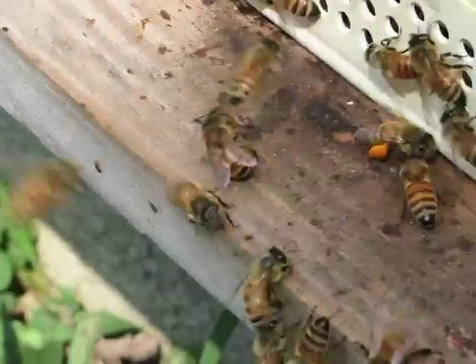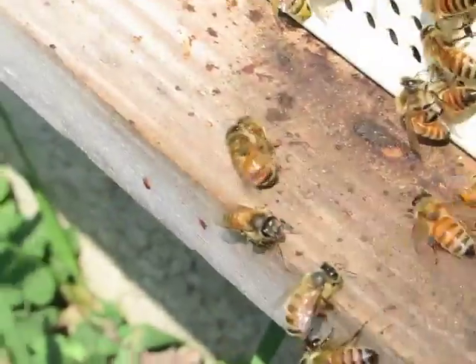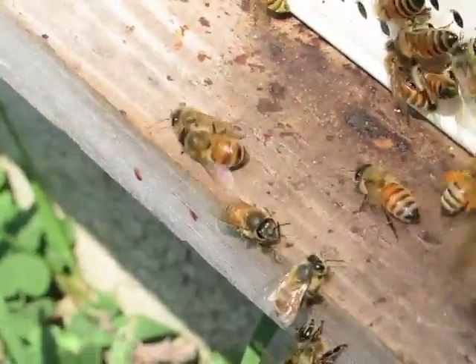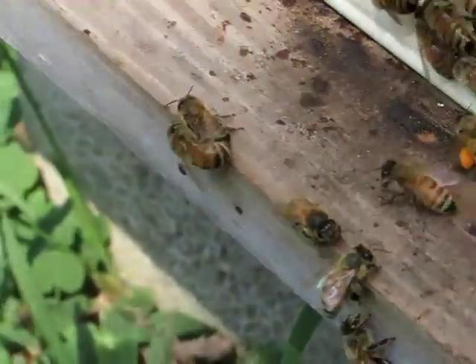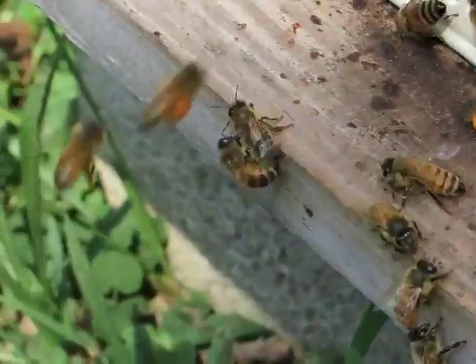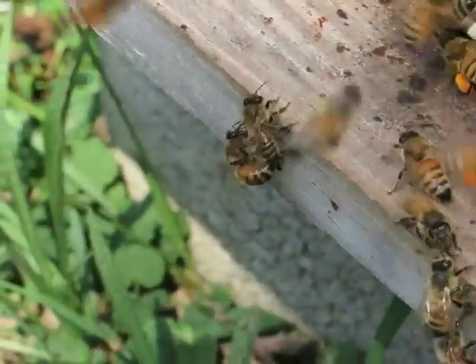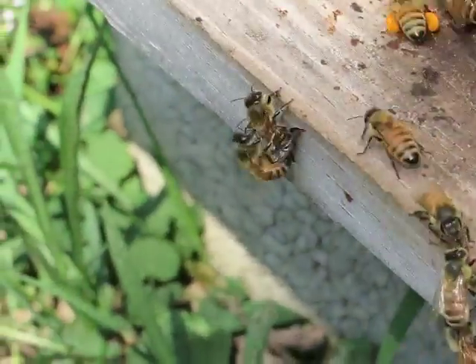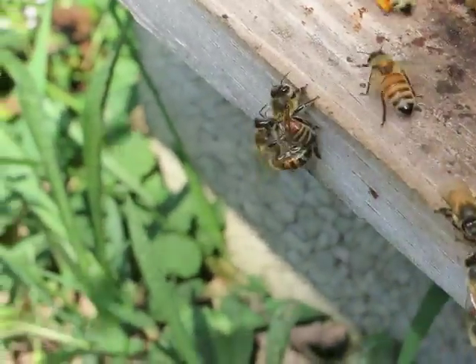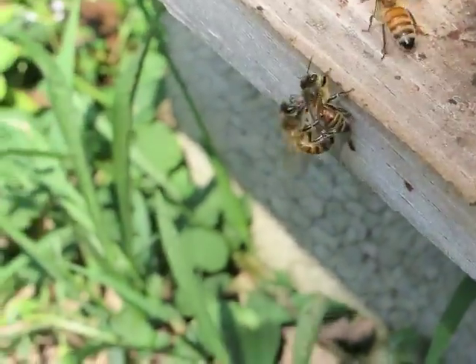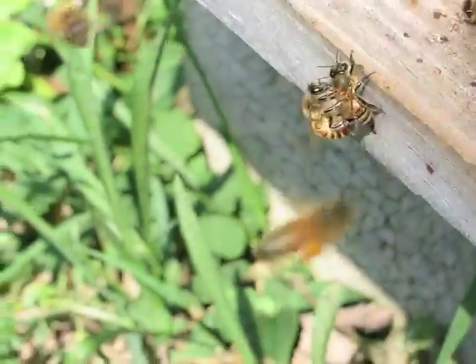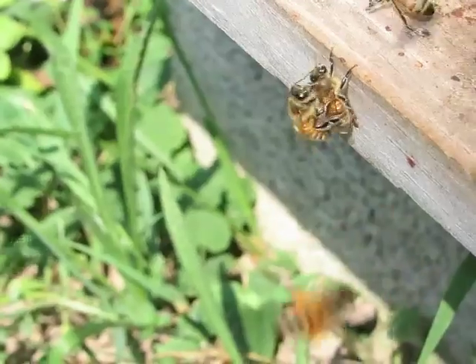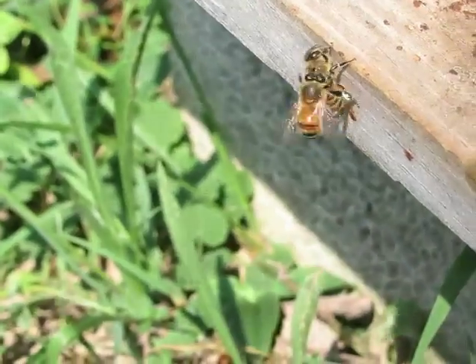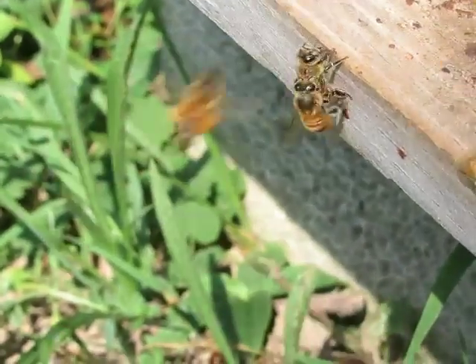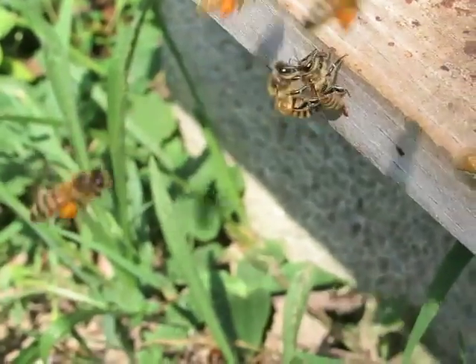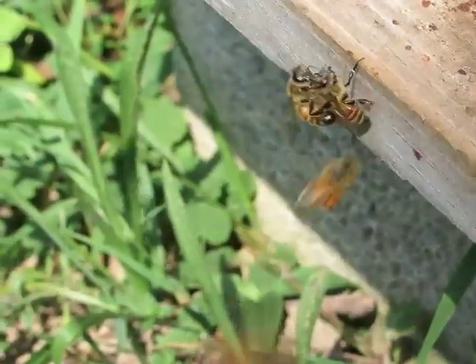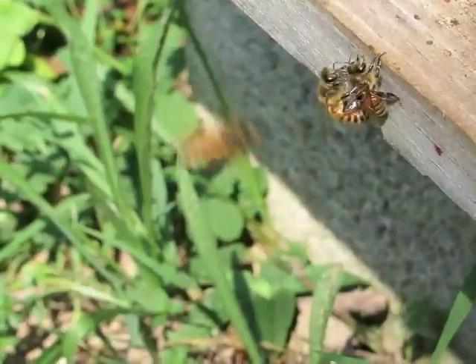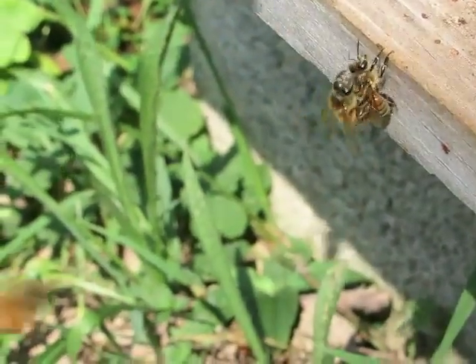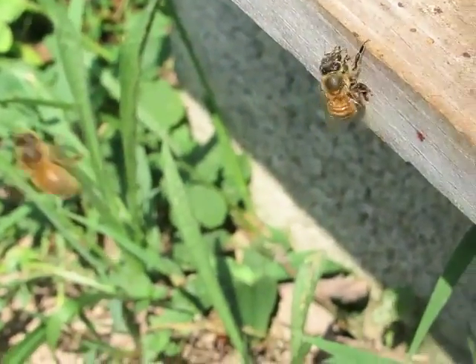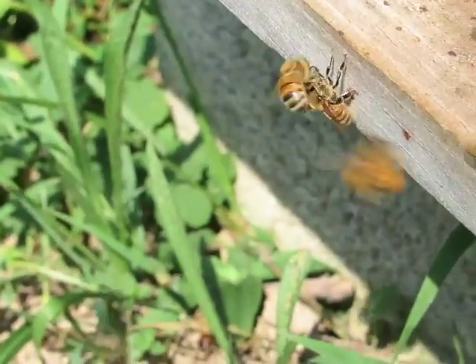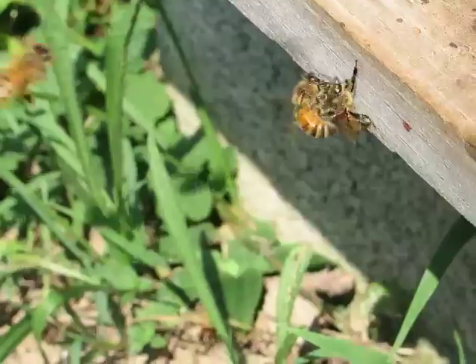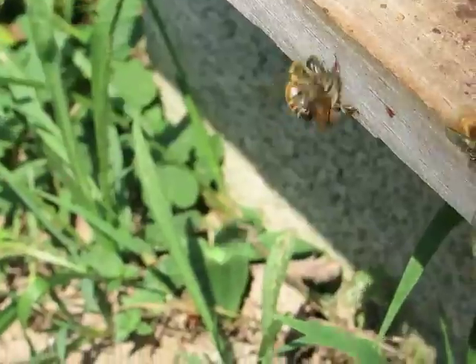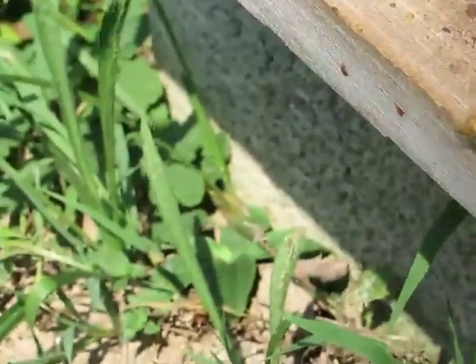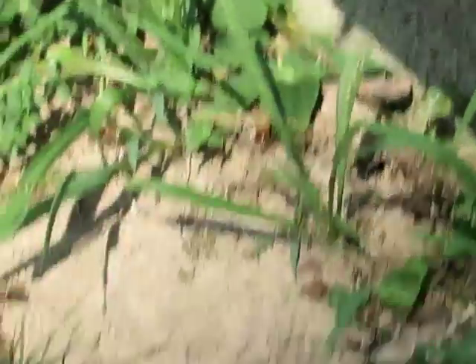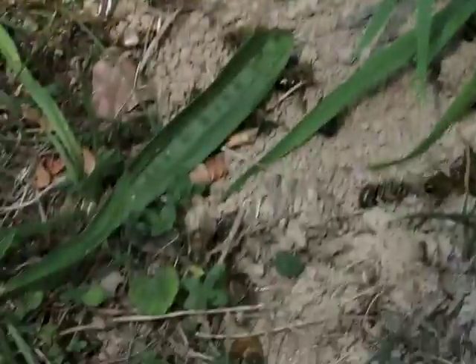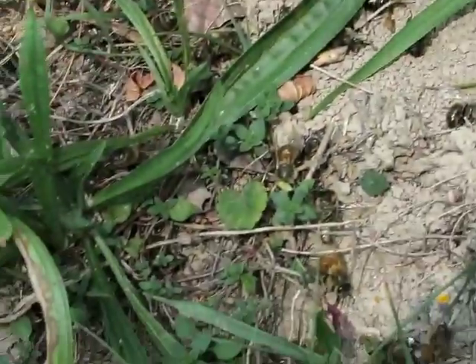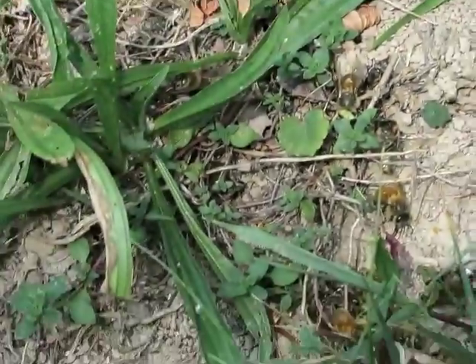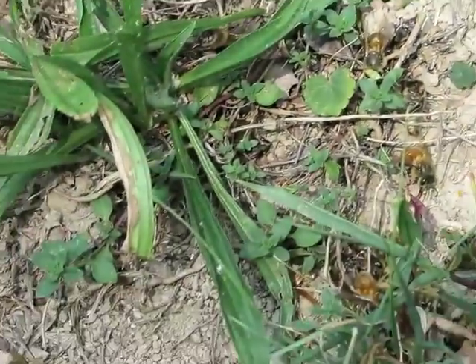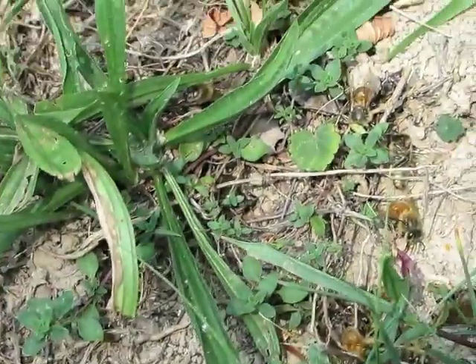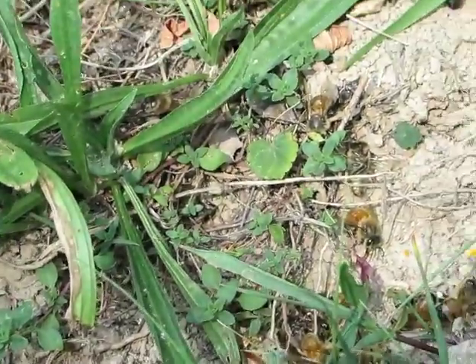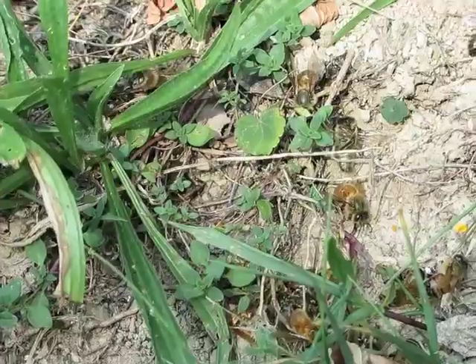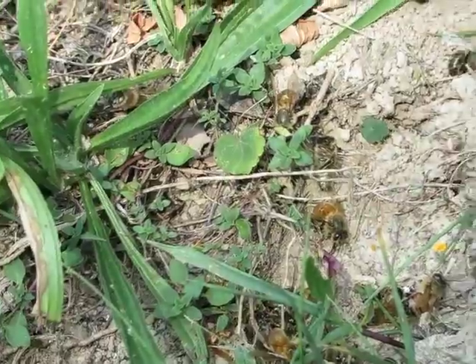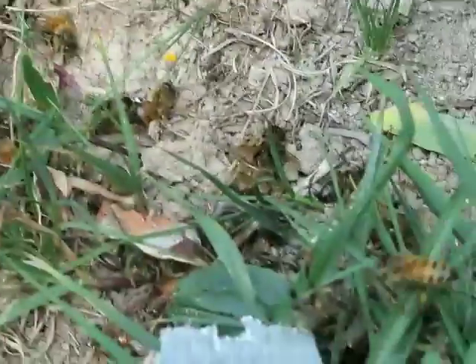Thought it'd be interesting to shoot some bees fighting, and you can see right there those two. They just fell, and there's dead ones down here already.